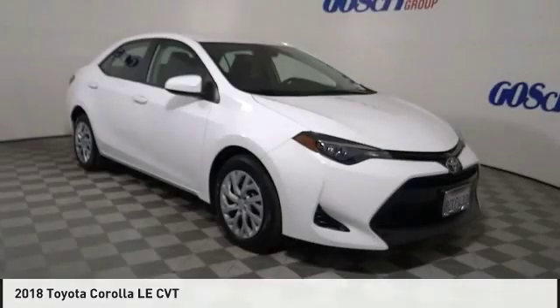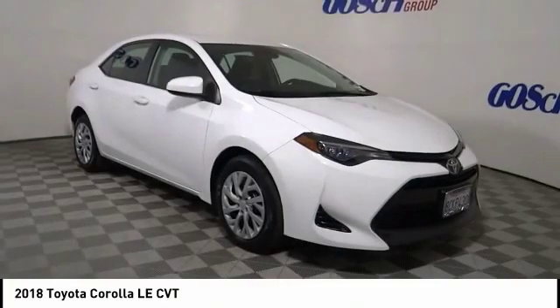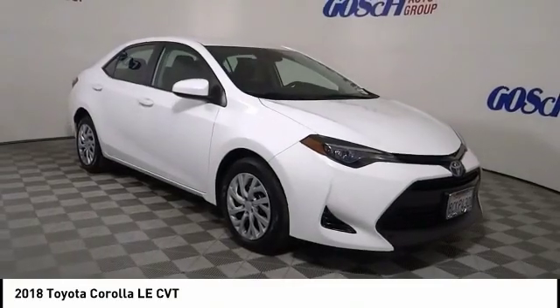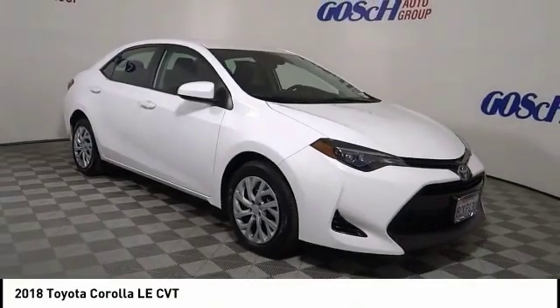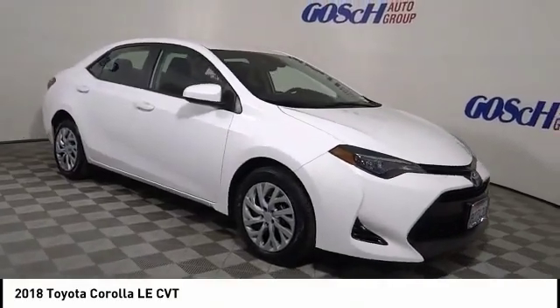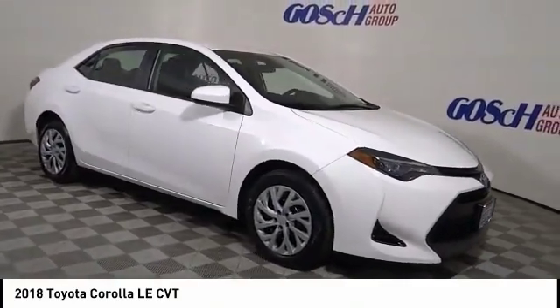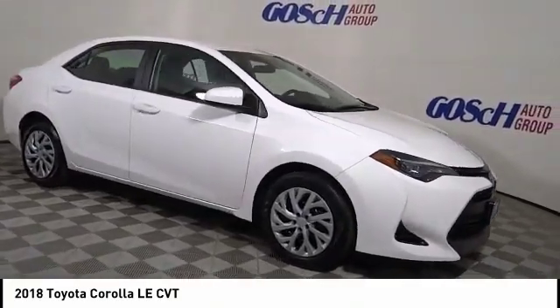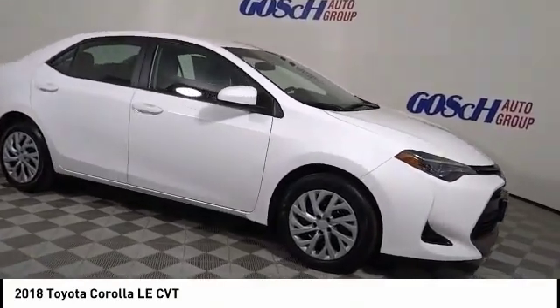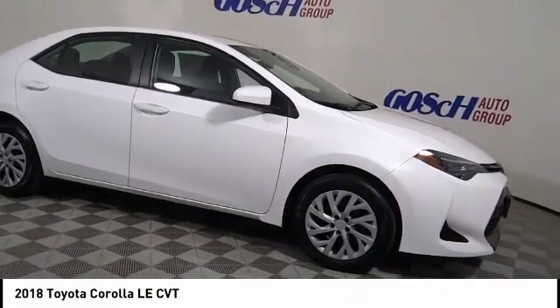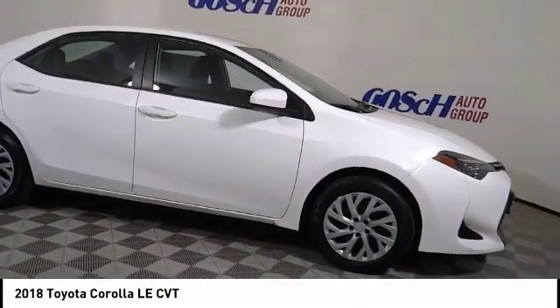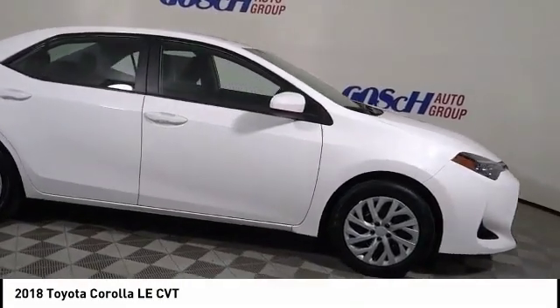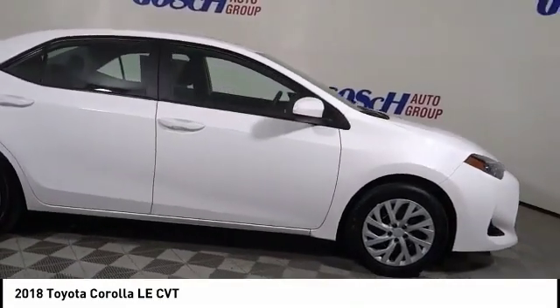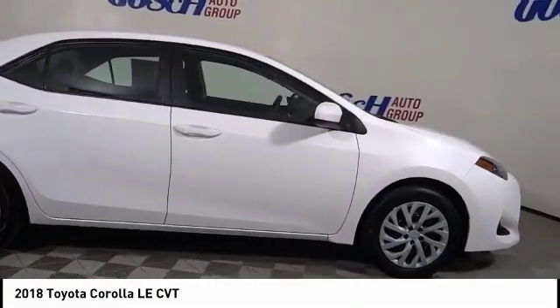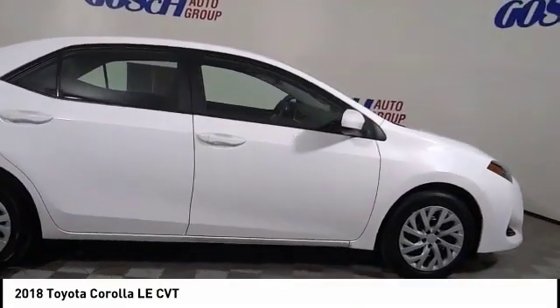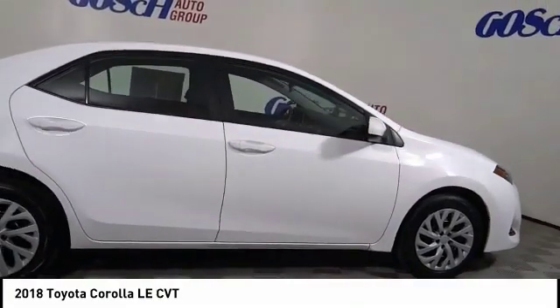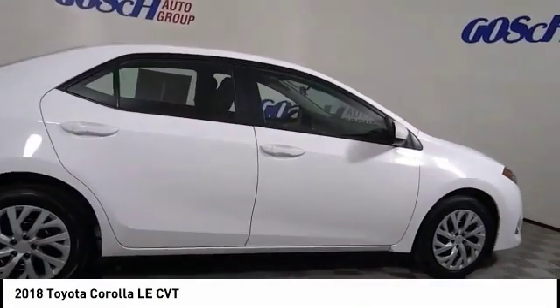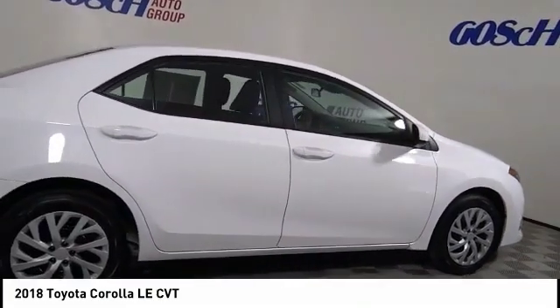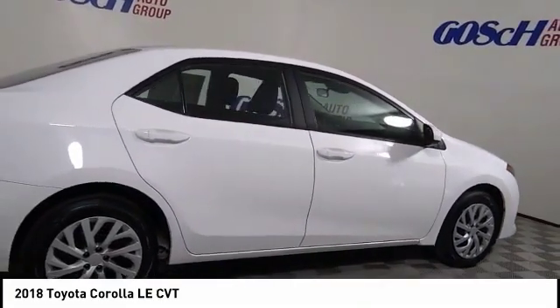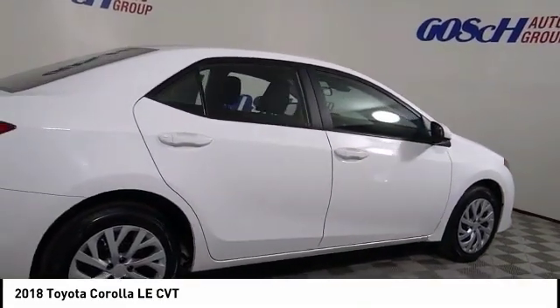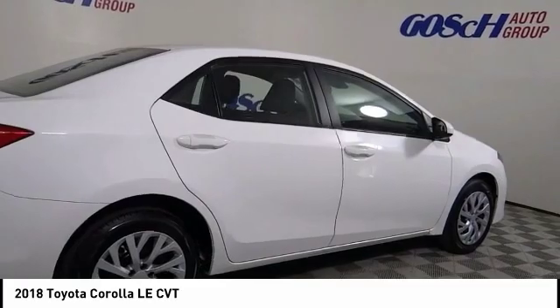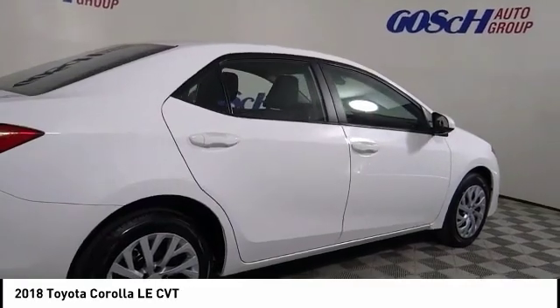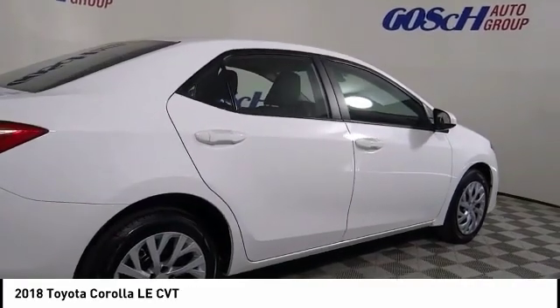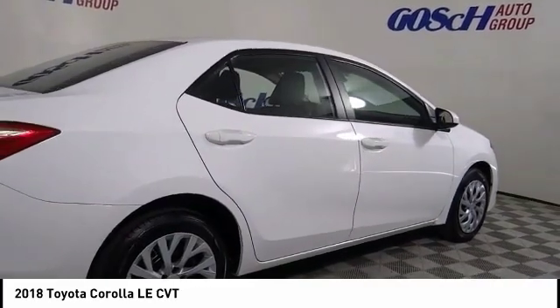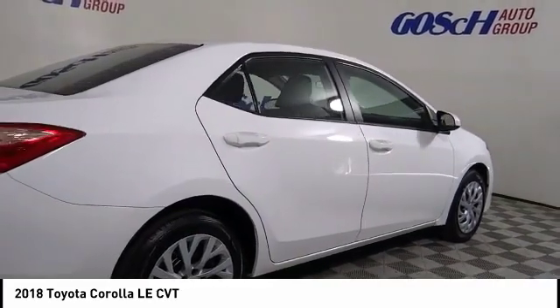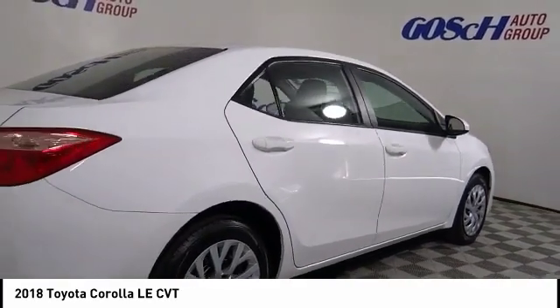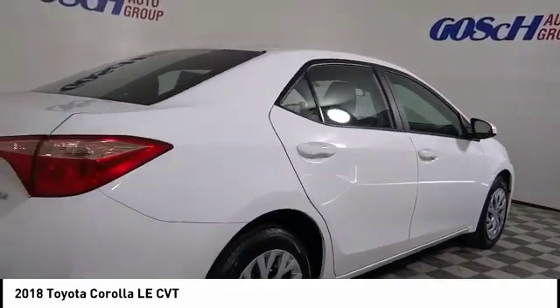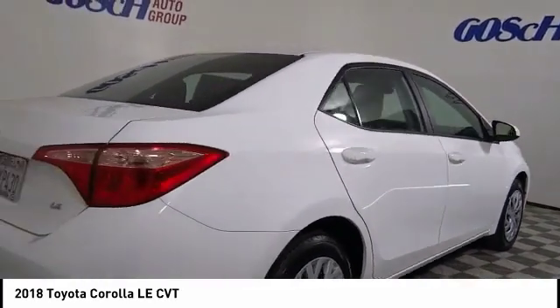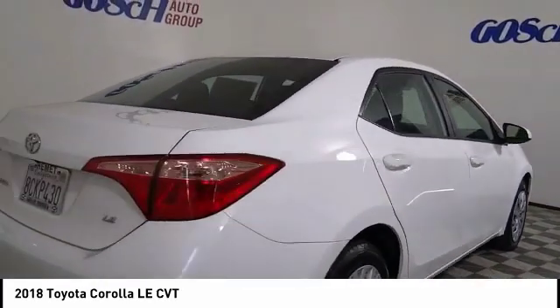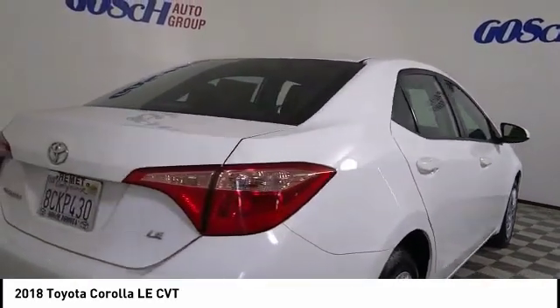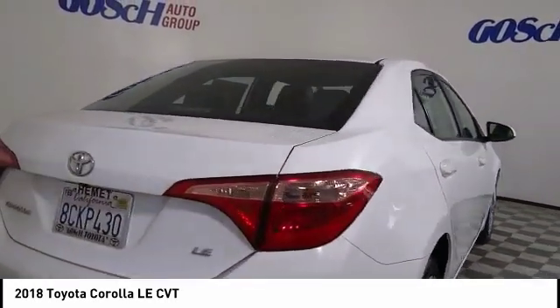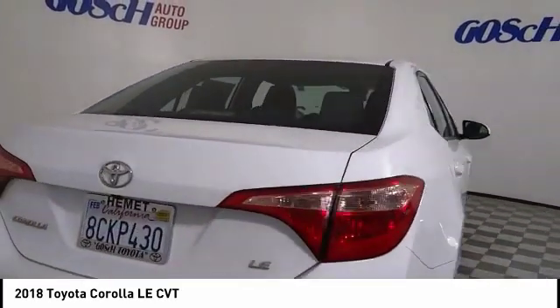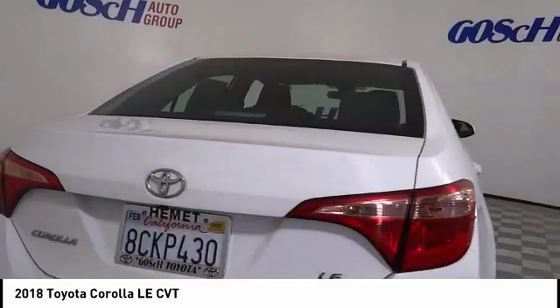We are pleased to show you the 2018 Corolla. The Corolla is still a great option for those who want dependability, comfort, and value, and is priced below $20,000. This vehicle has less than 40,000 miles.